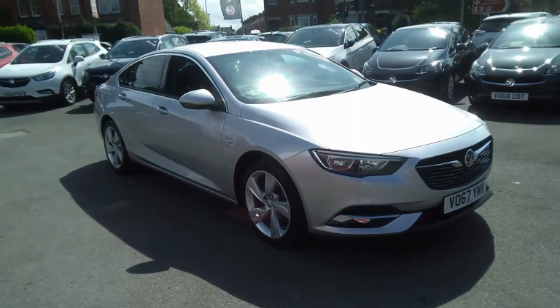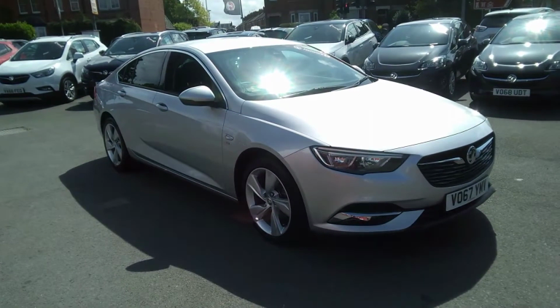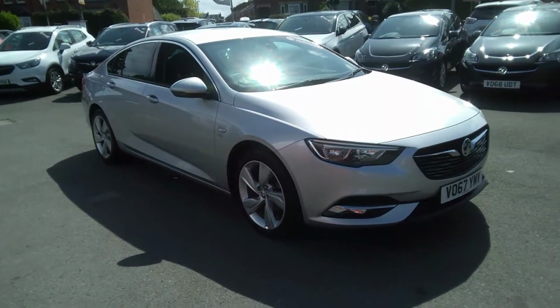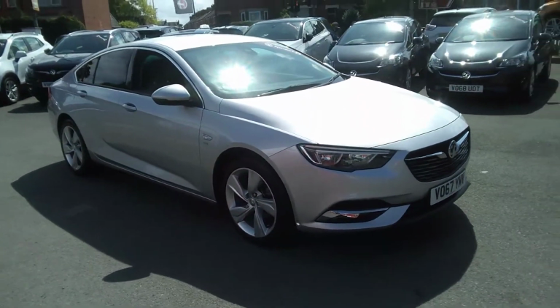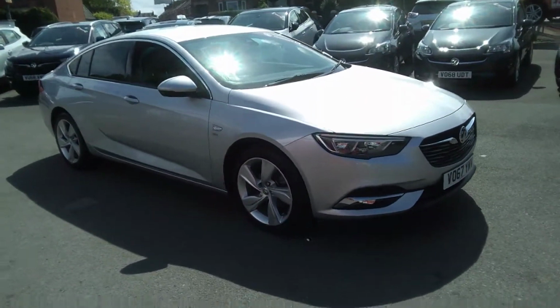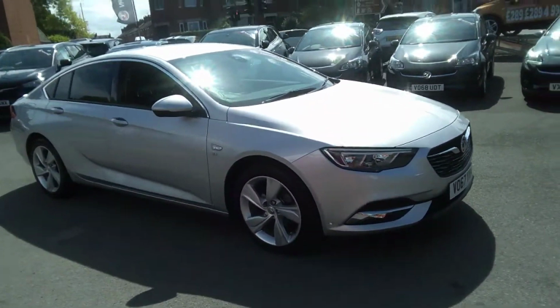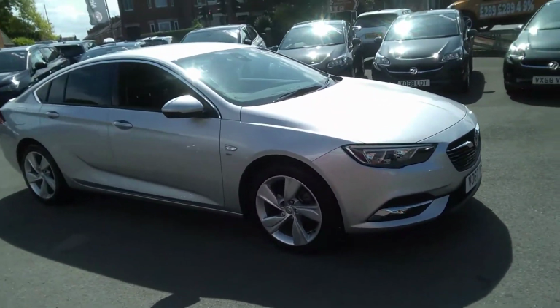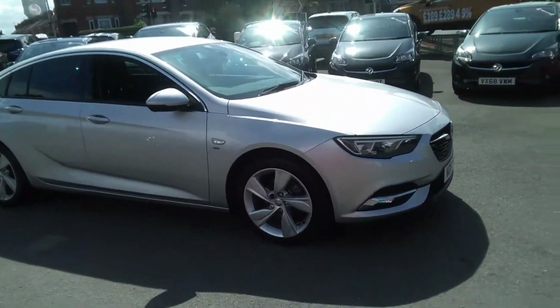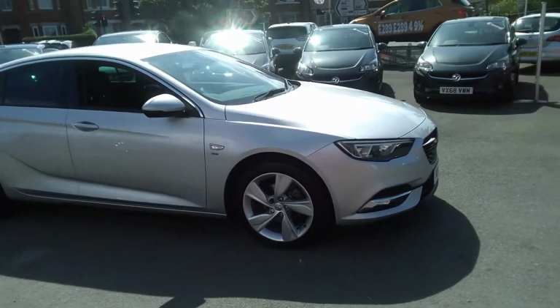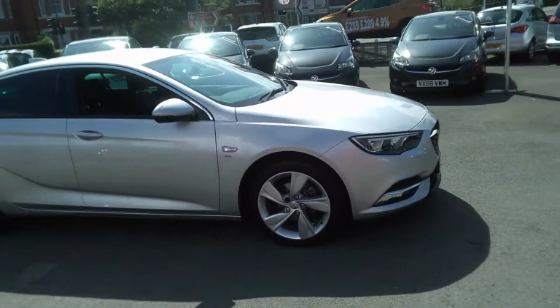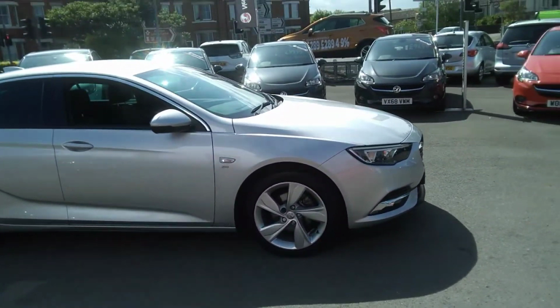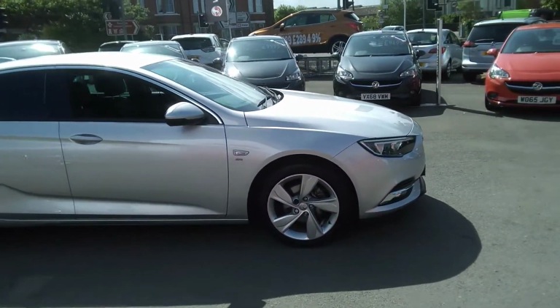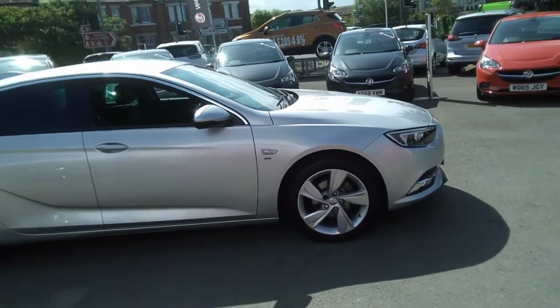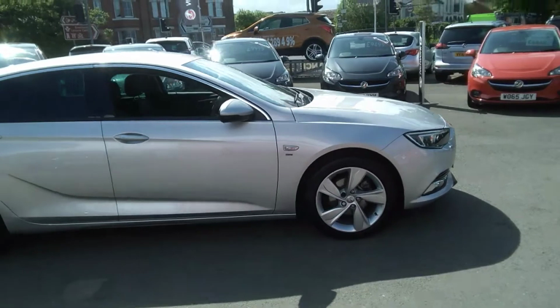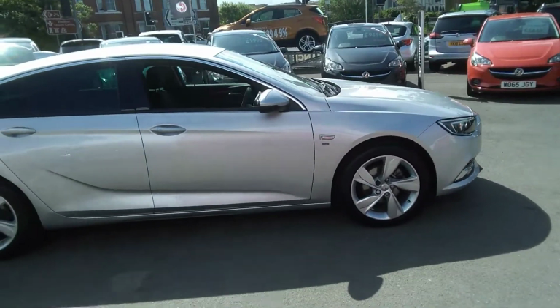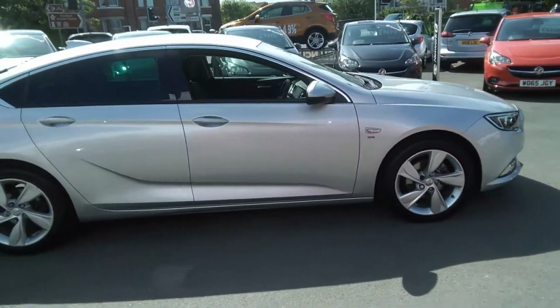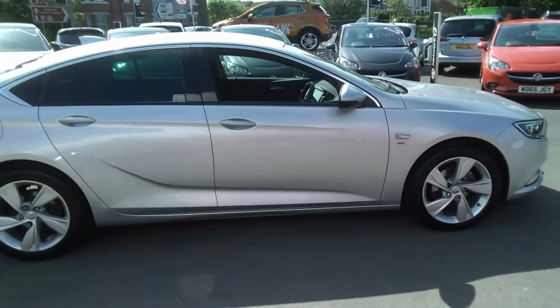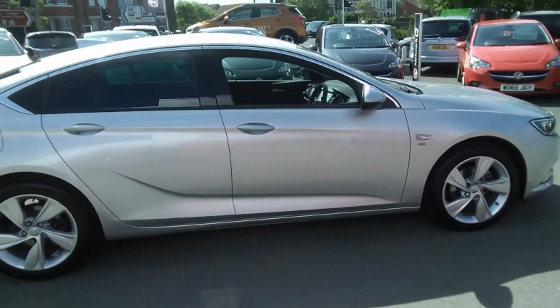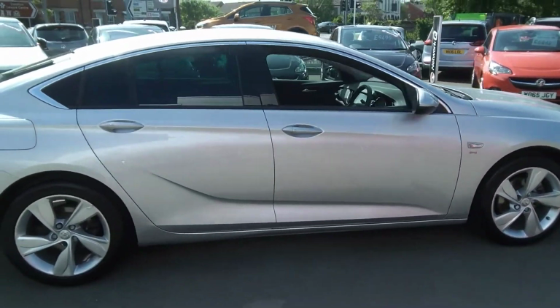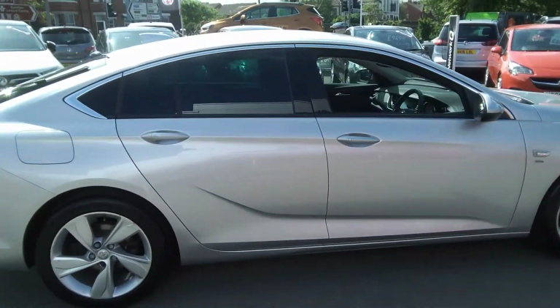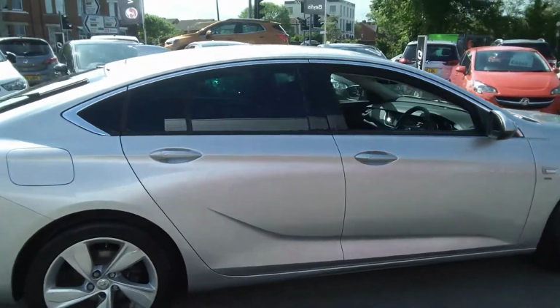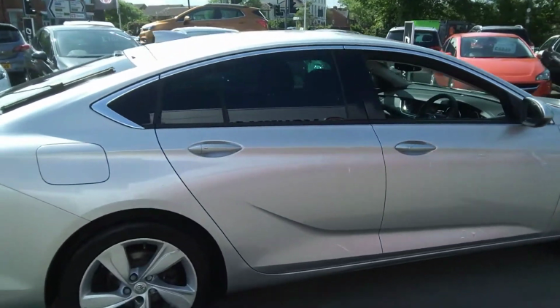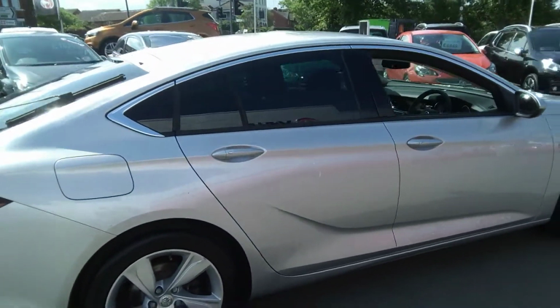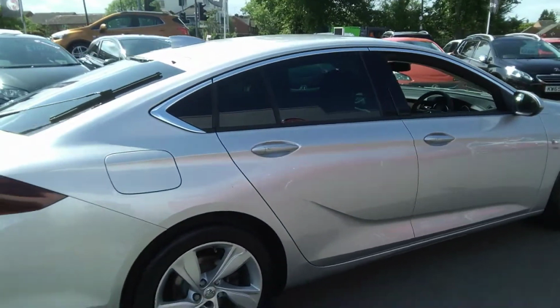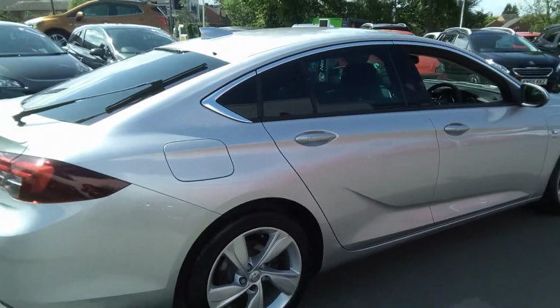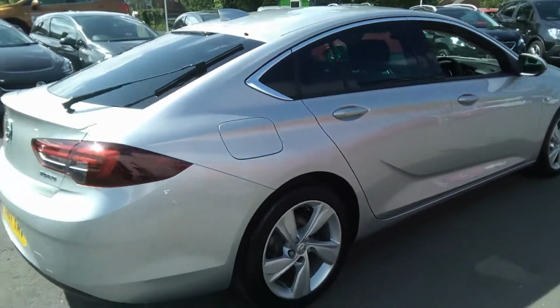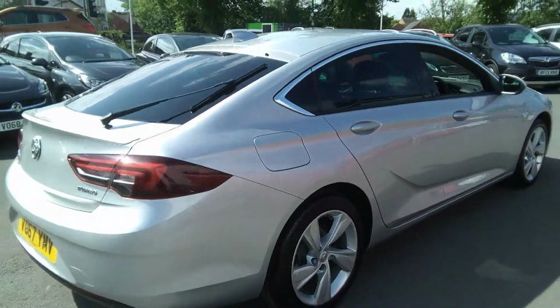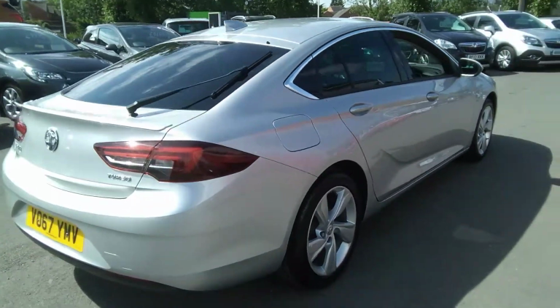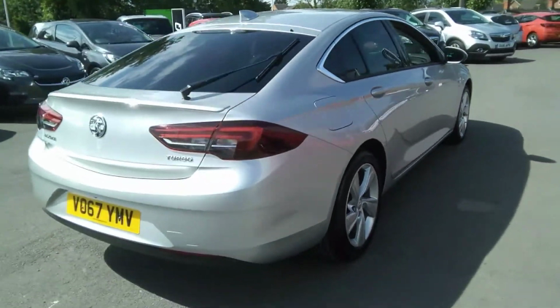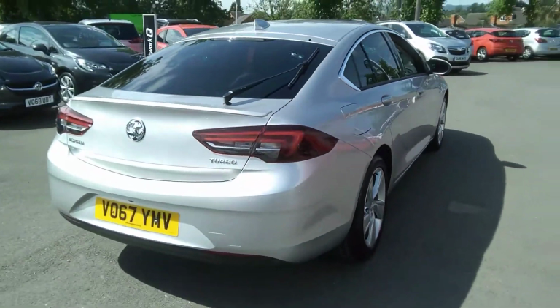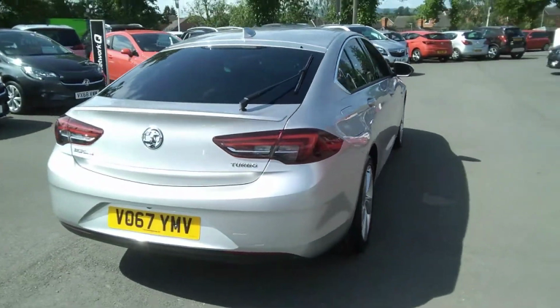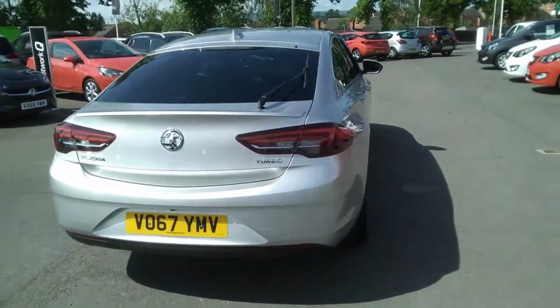Welcome to Bayless Vauxhall. Today we are viewing a 2017 Vauxhall Insignia Grand Sport SRI NAV finished in Sovereign Silver. This vehicle is a network crew approved vehicle and comes with a minimum of 12 months warranty.